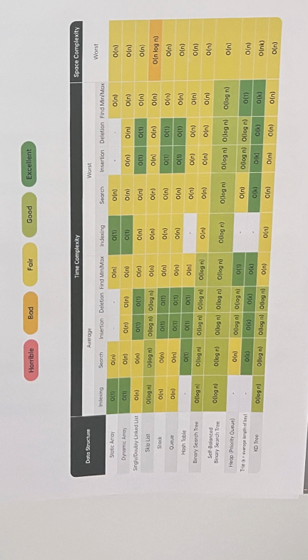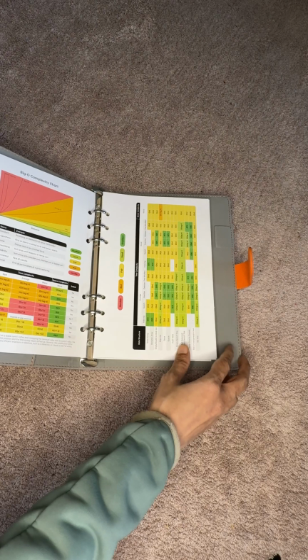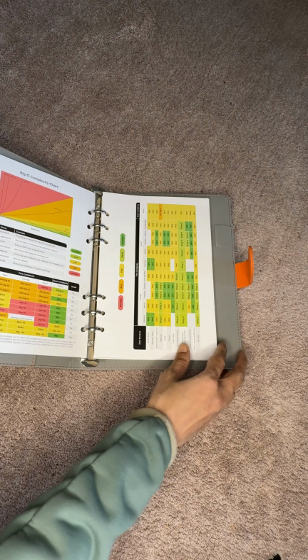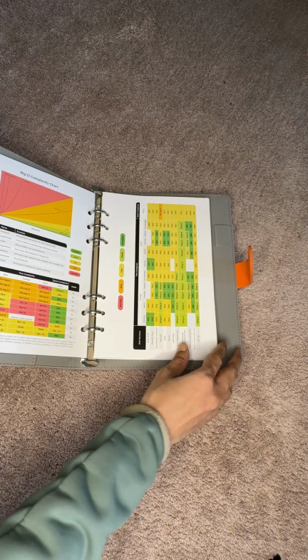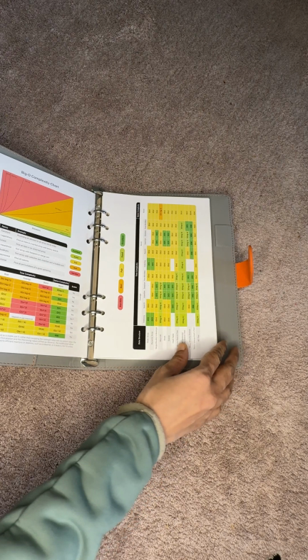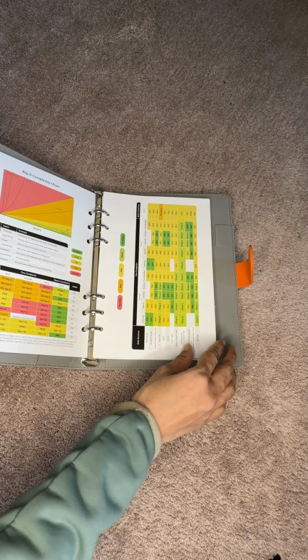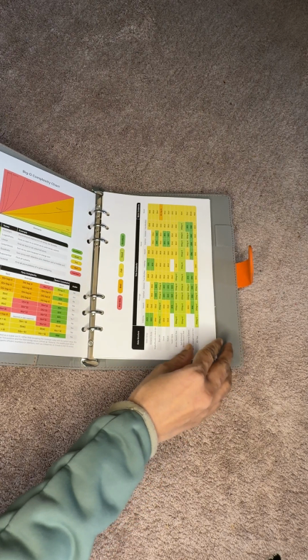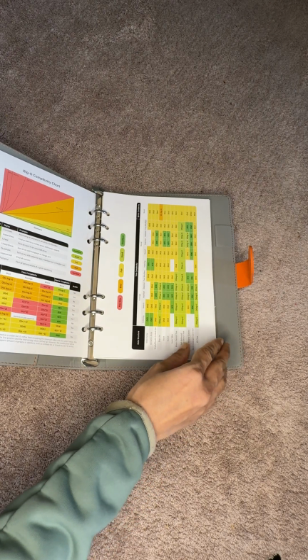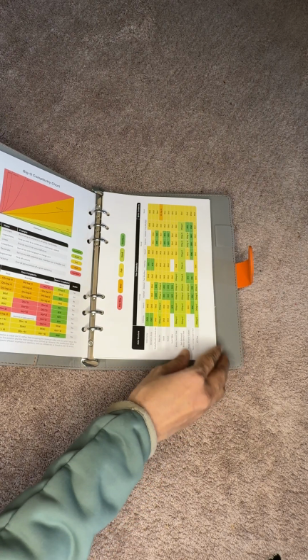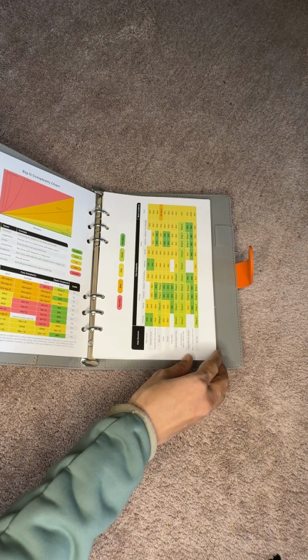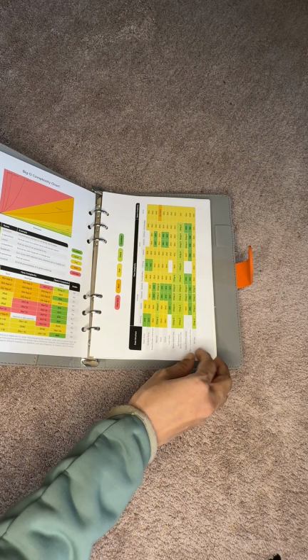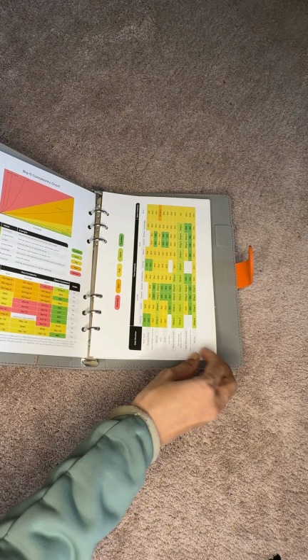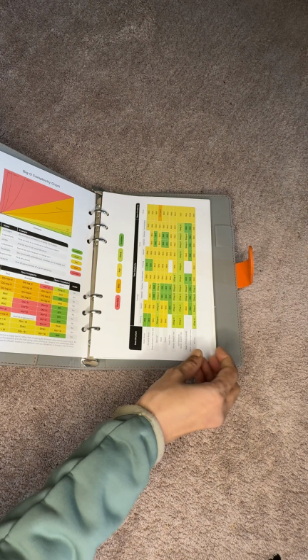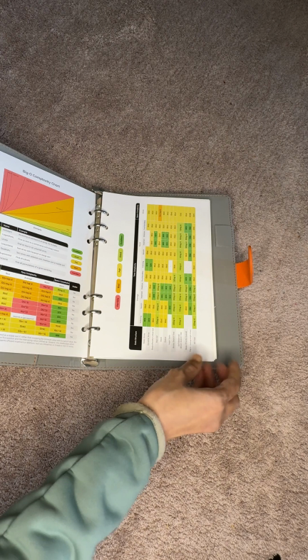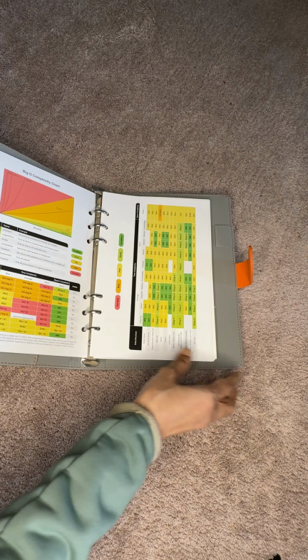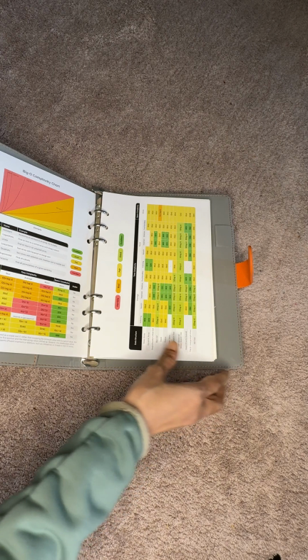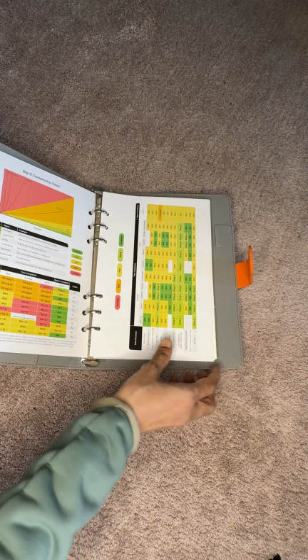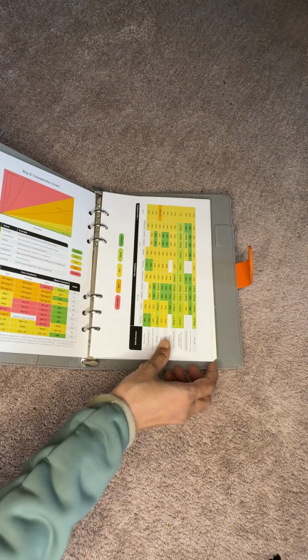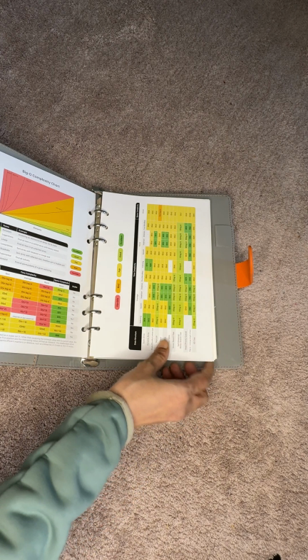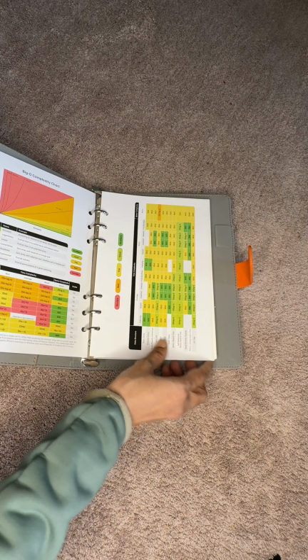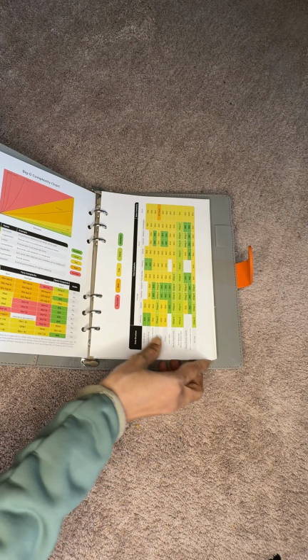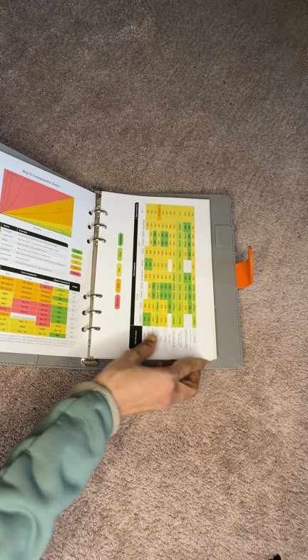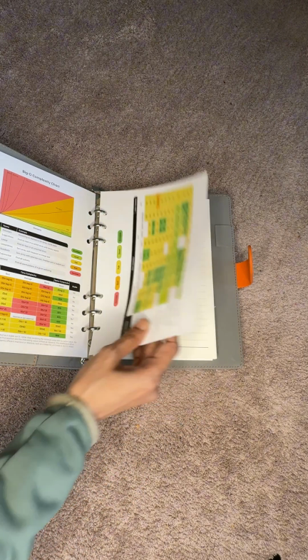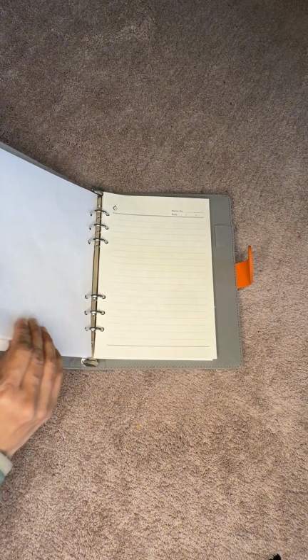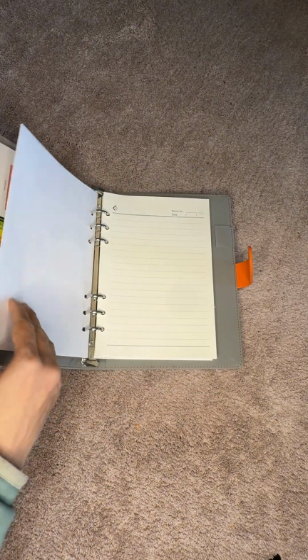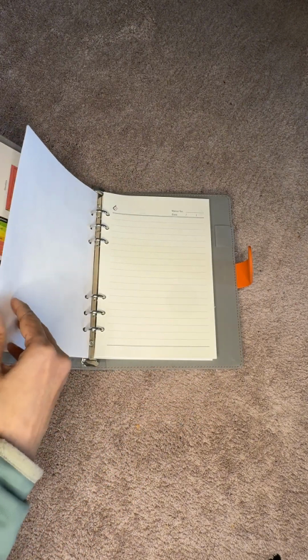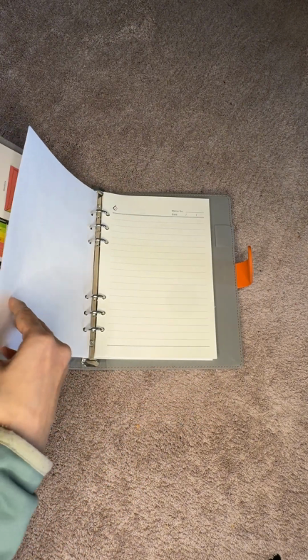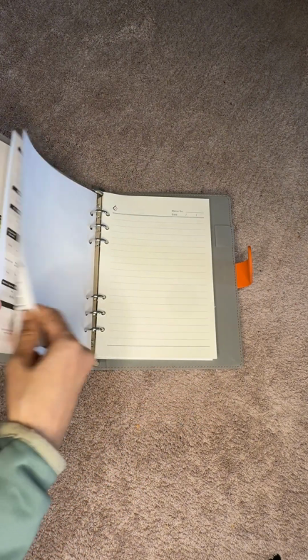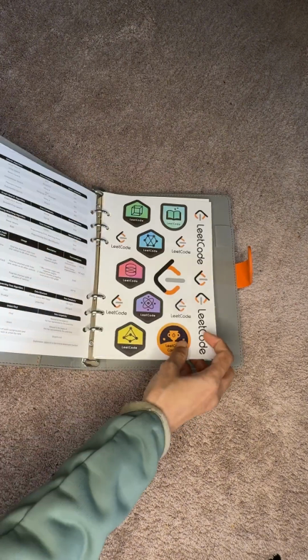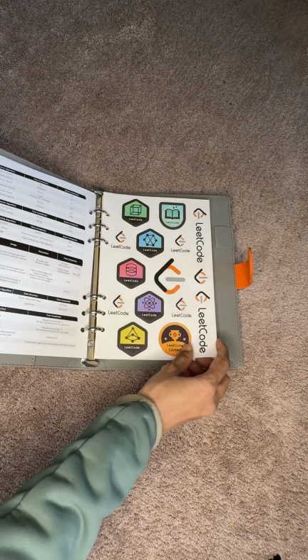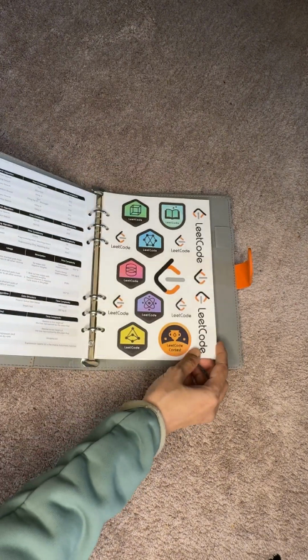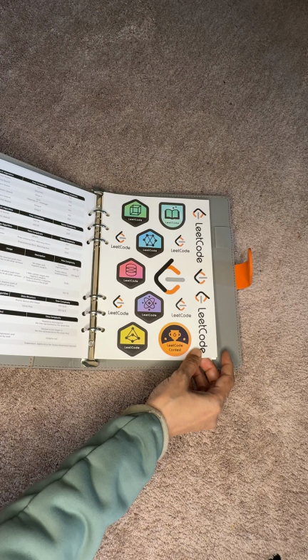It's nice to keep these visuals handy even outside the notebook — they are perfect for quick reference. And here also, they have provided some more stickers.